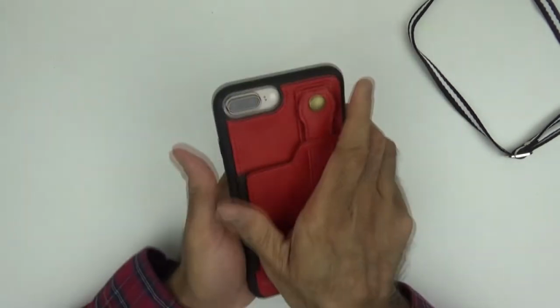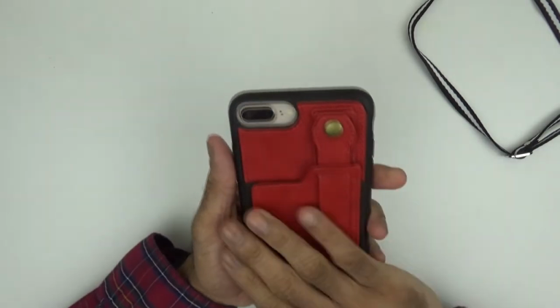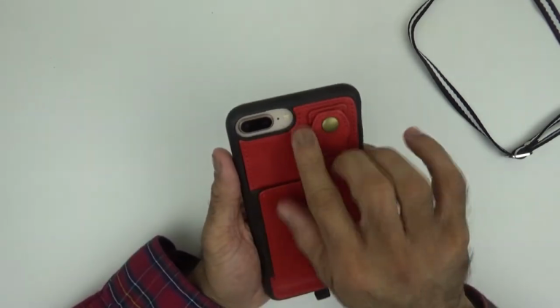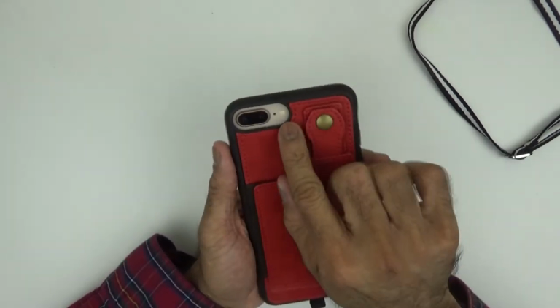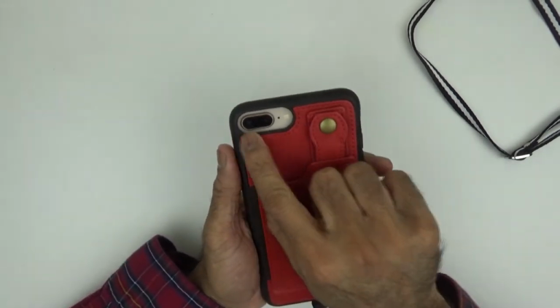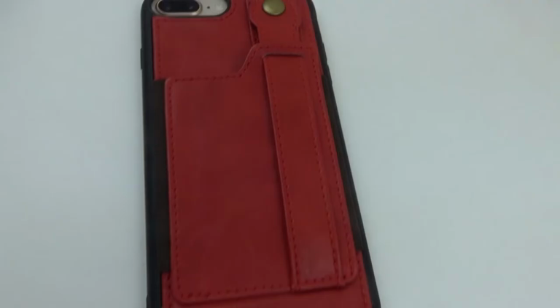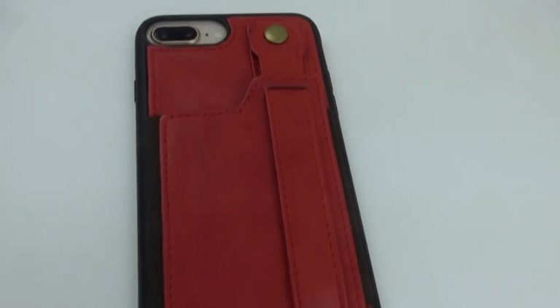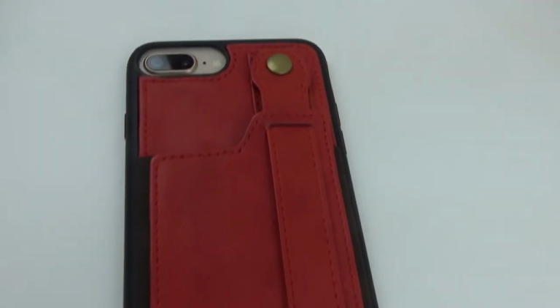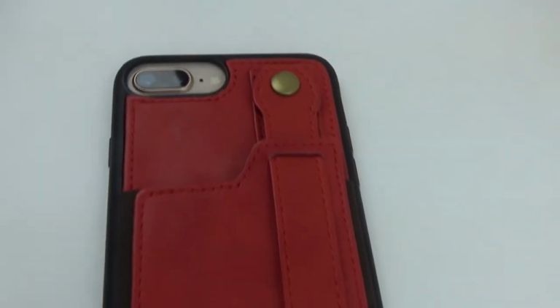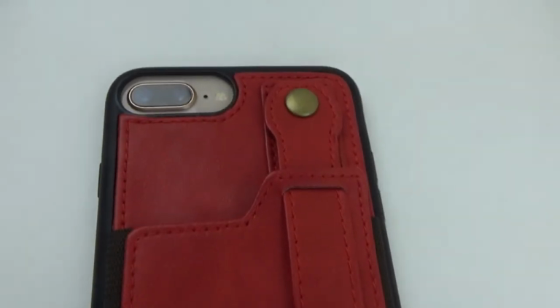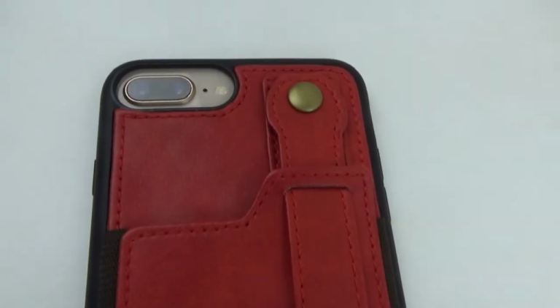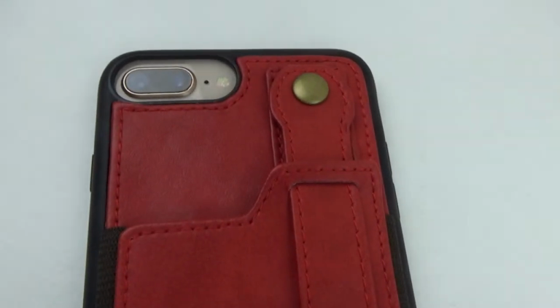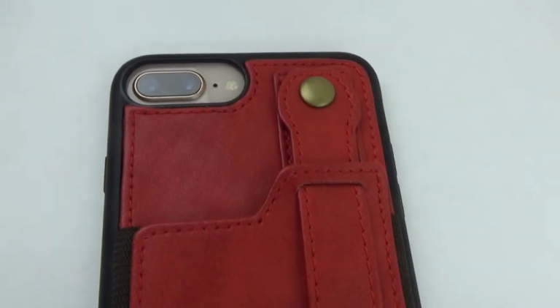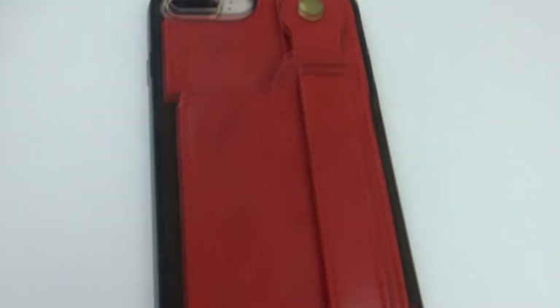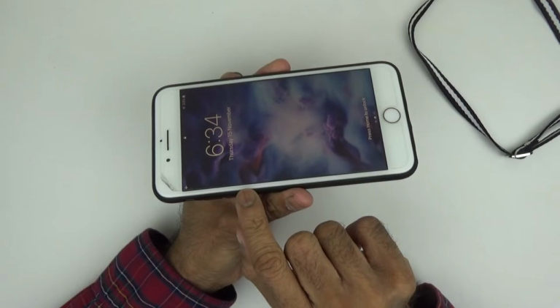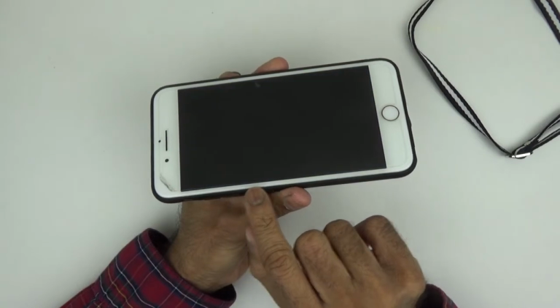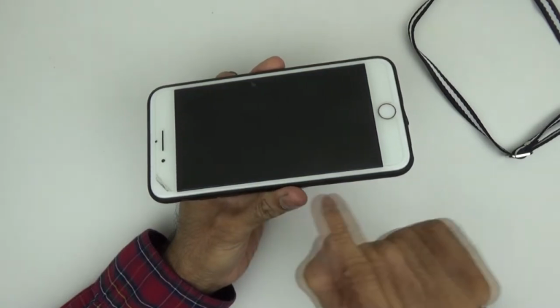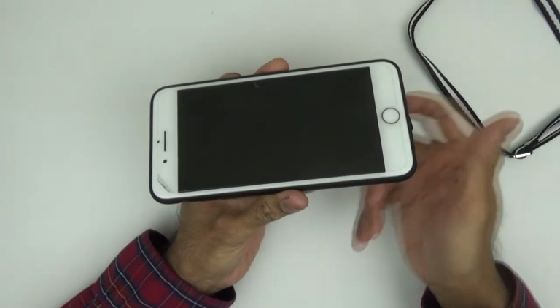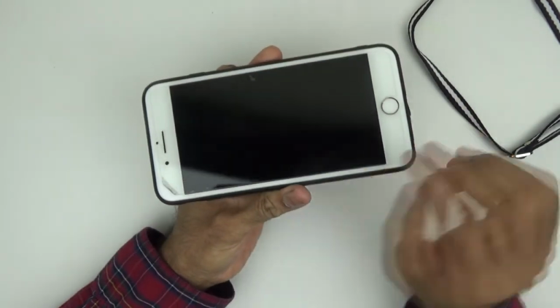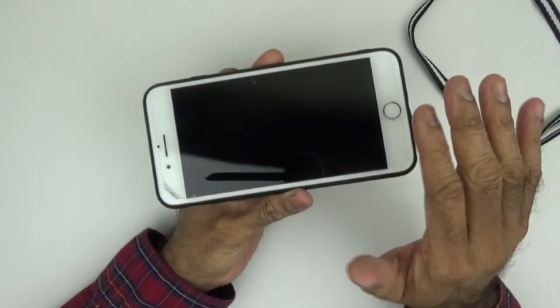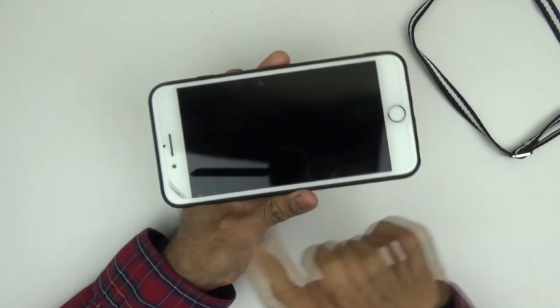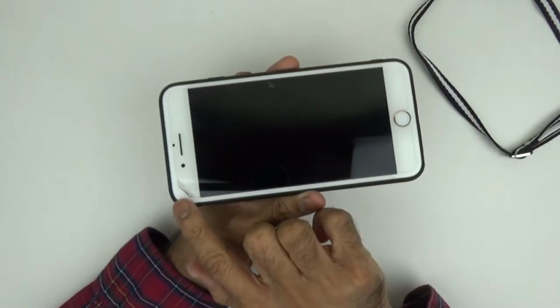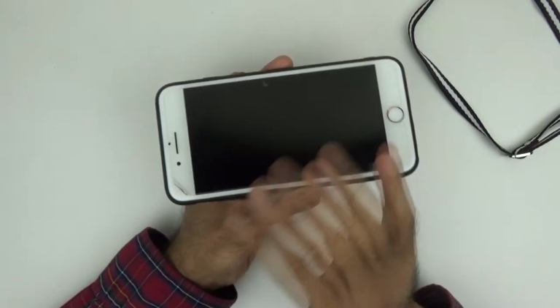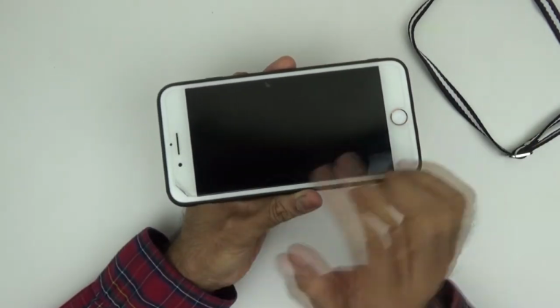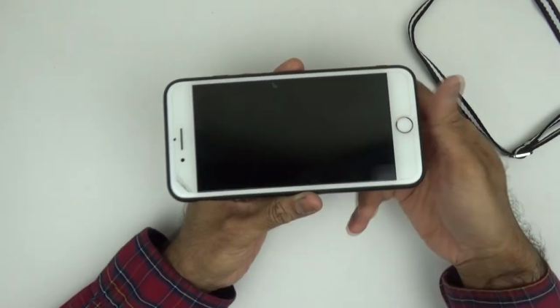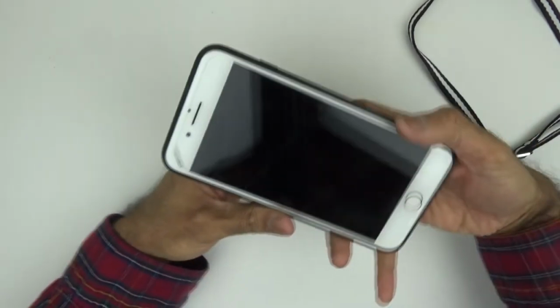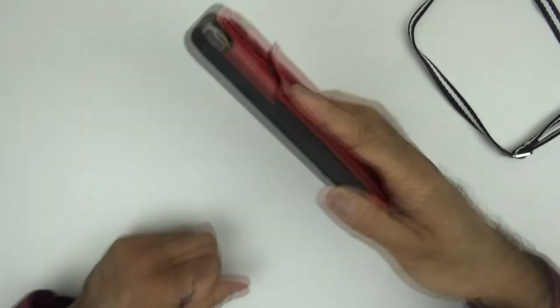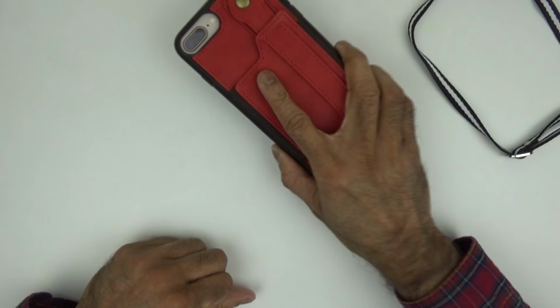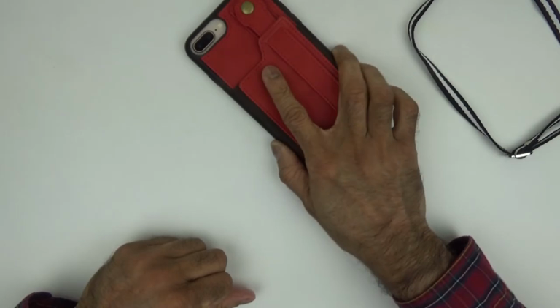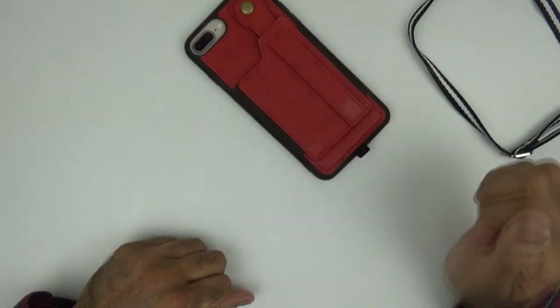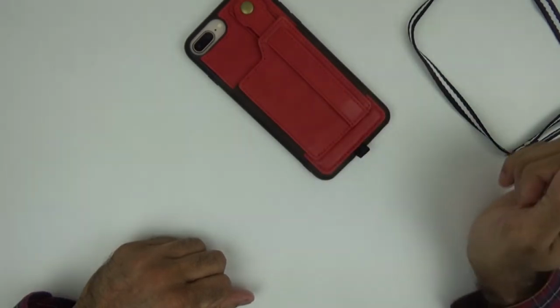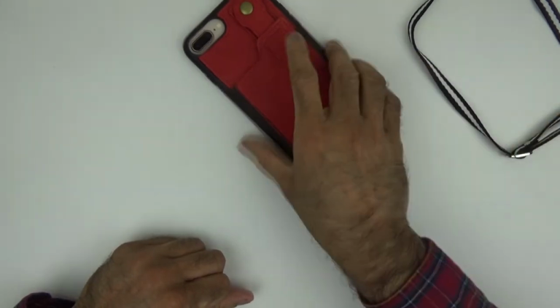And at the back — let's have a look. It's got a raised lip for the camera, which is good. It's got an ever so slightly raised lip at the front as well. So I've got a screen protector on mine which does need replacing, but if you were to put your phone down like that, it won't damage your screen.